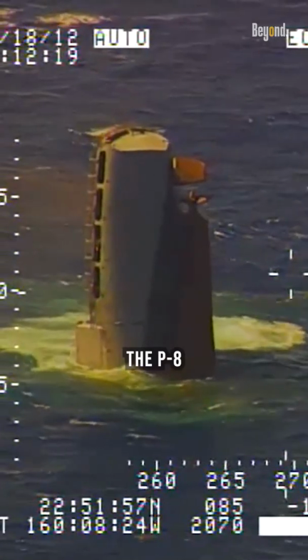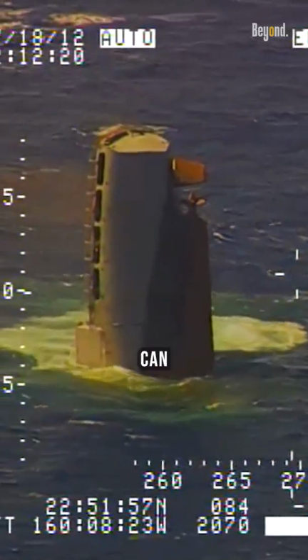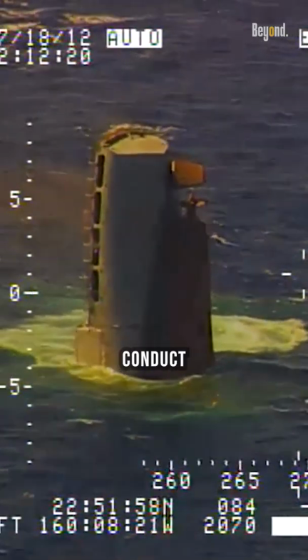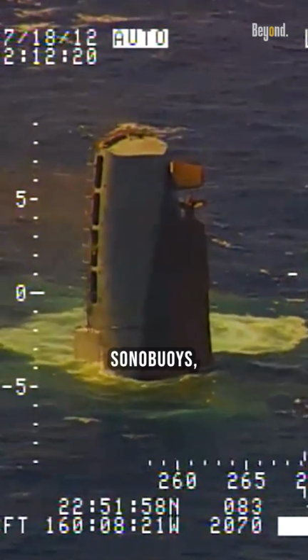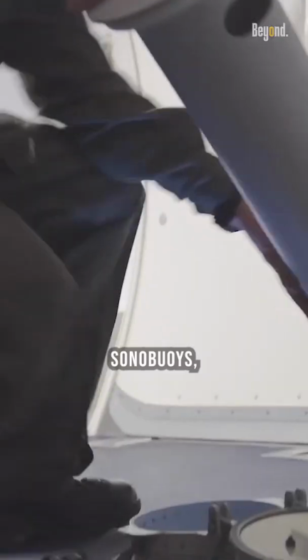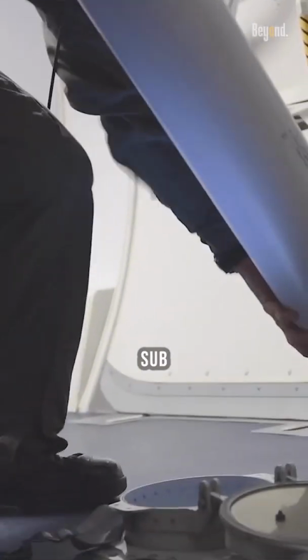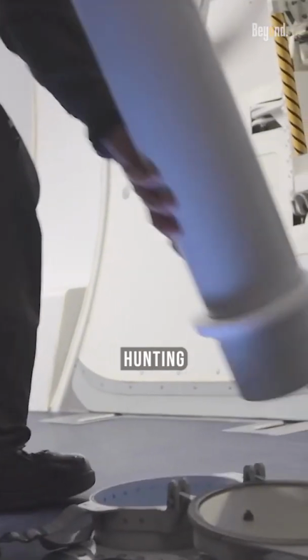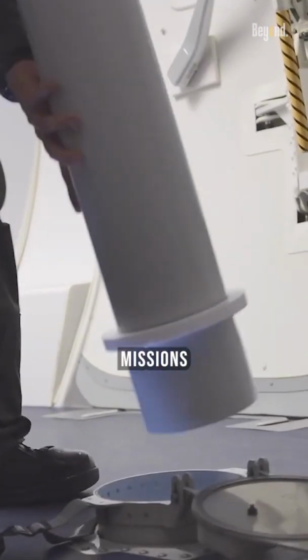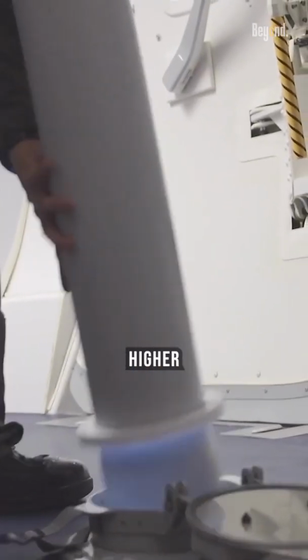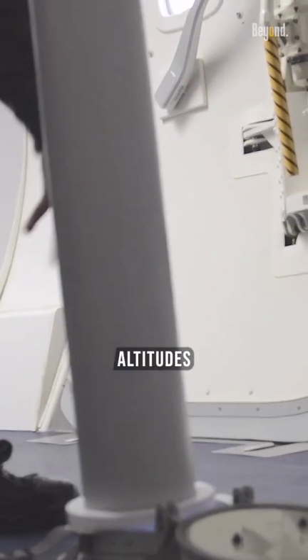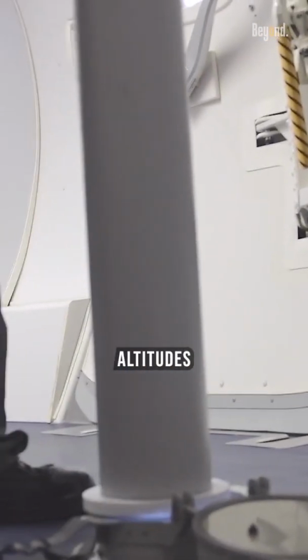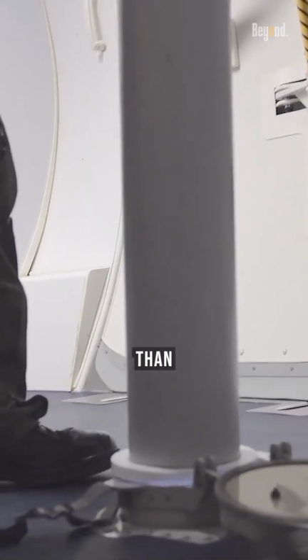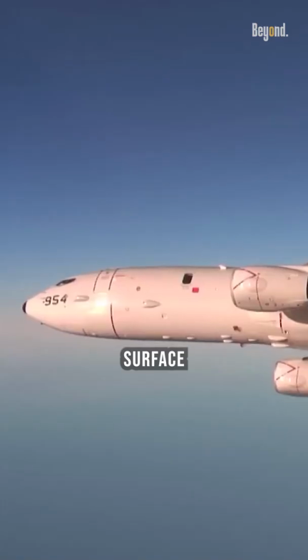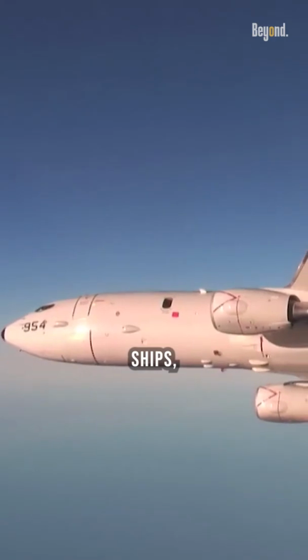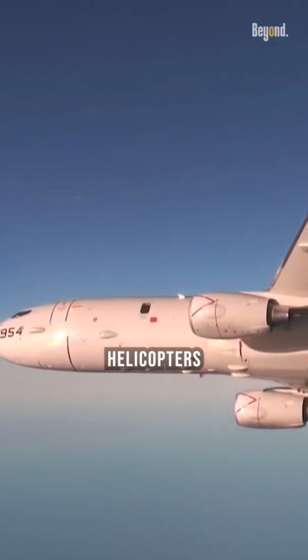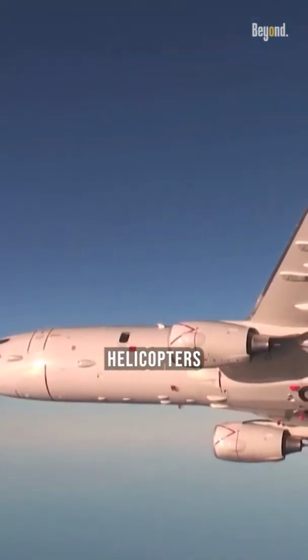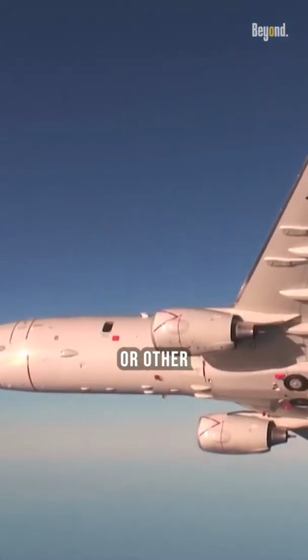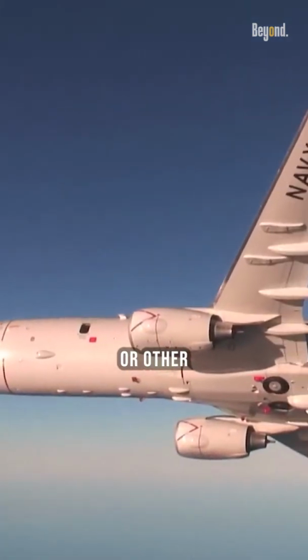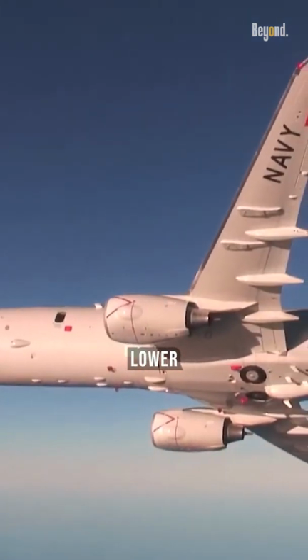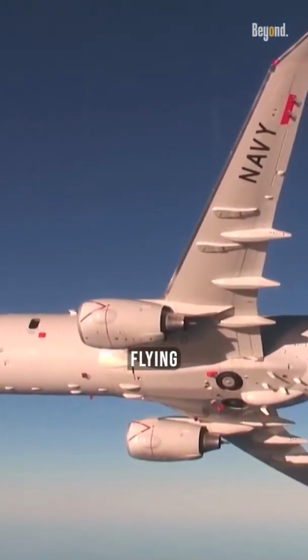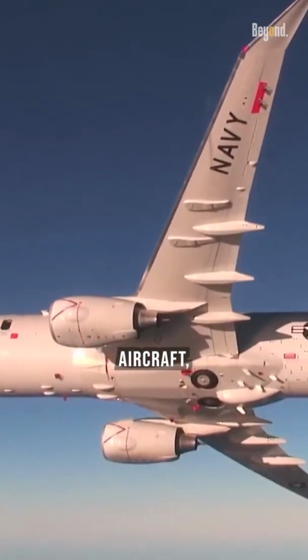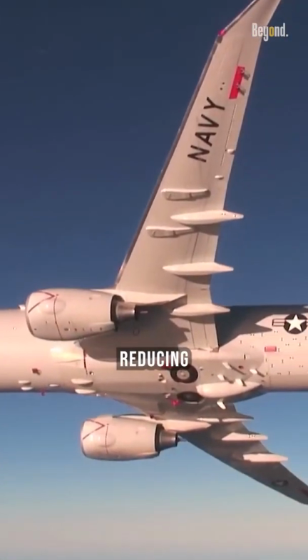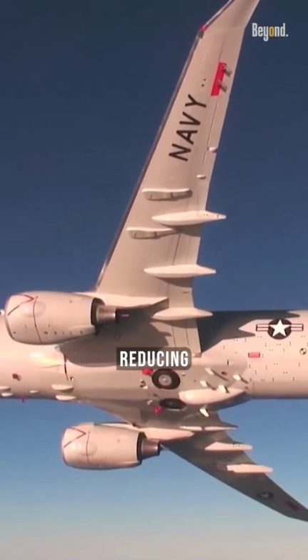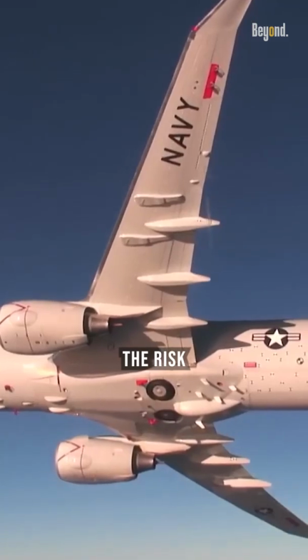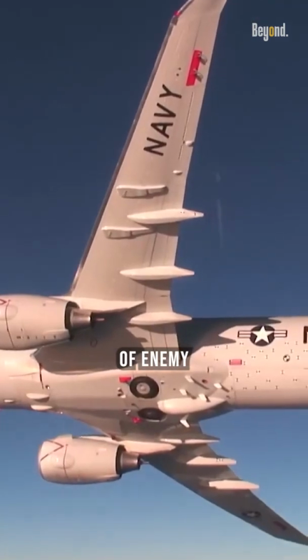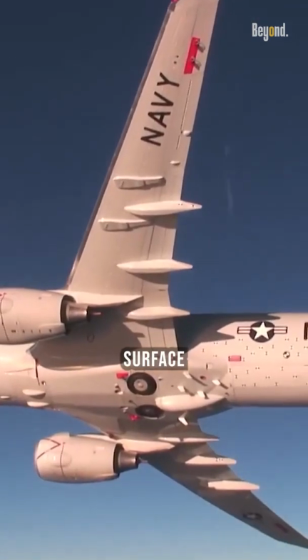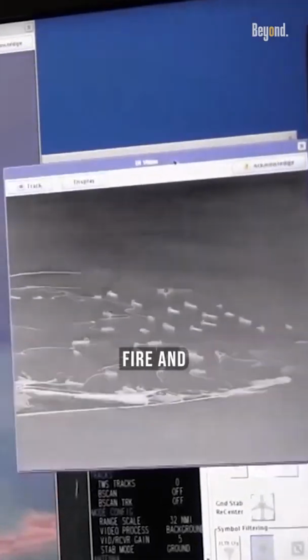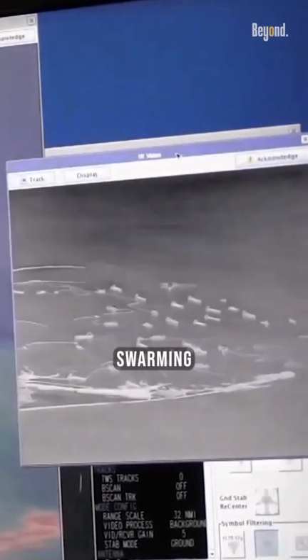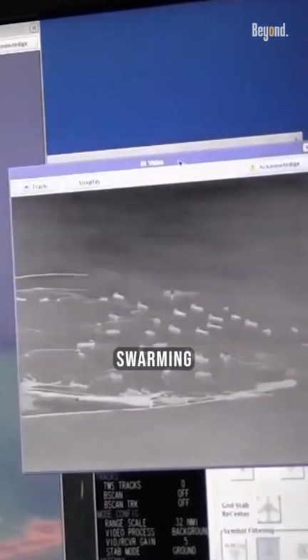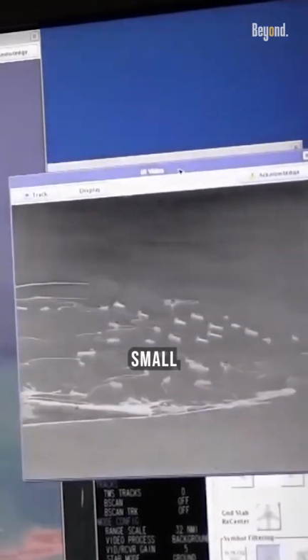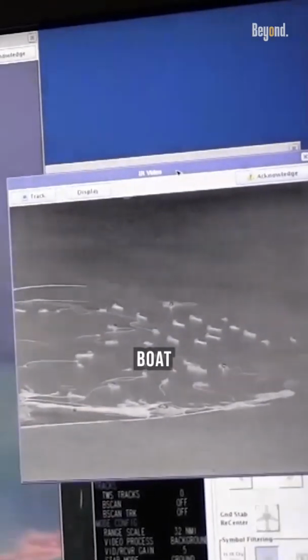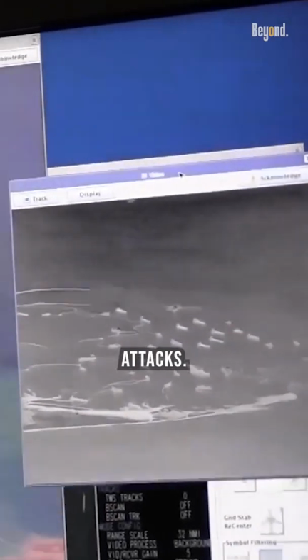The P-8 can conduct sonobuoy sub-hunting missions from higher altitudes than surface ships, helicopters, or other lower flying aircraft, reducing the risk of enemy surface fire and swarming small boat attacks.